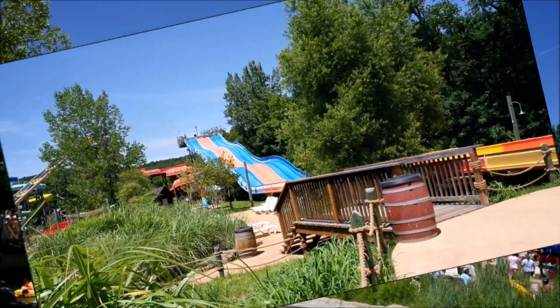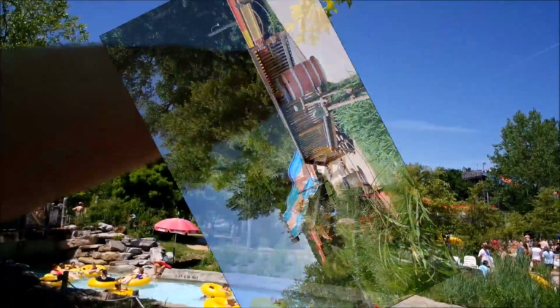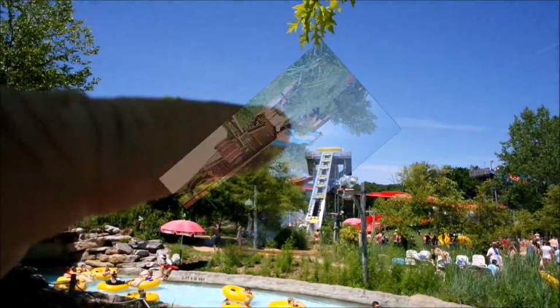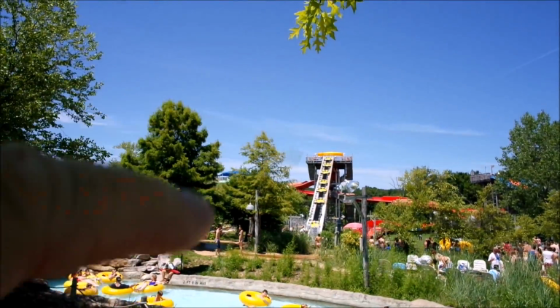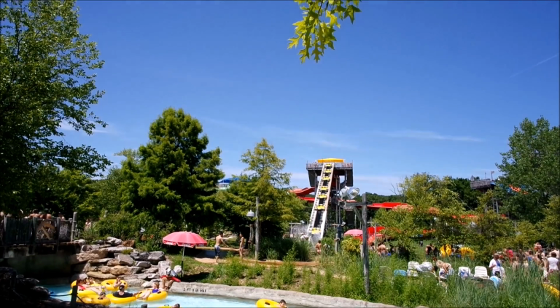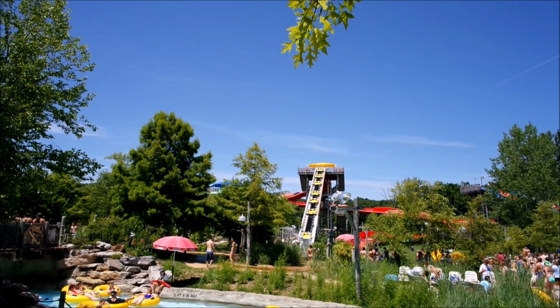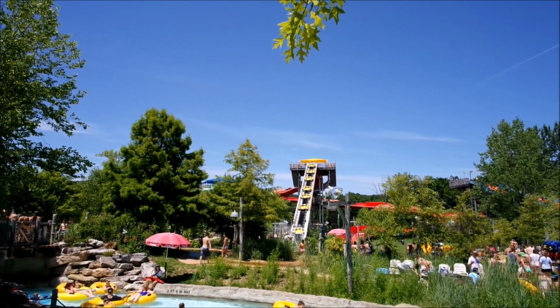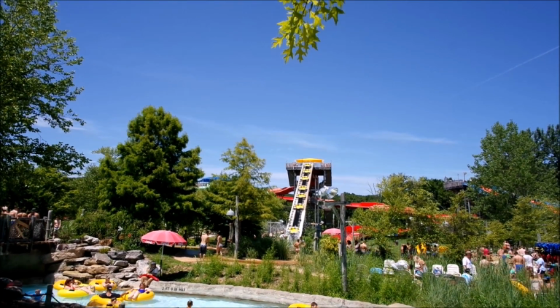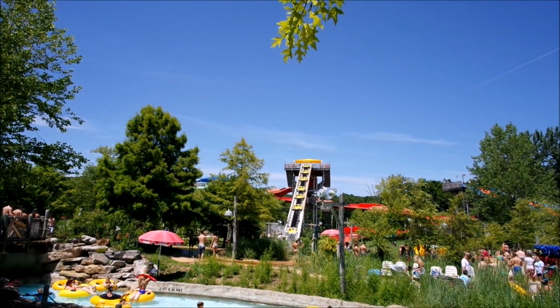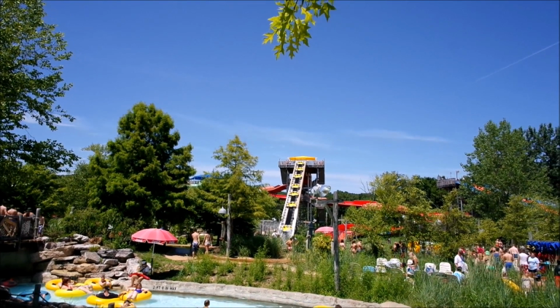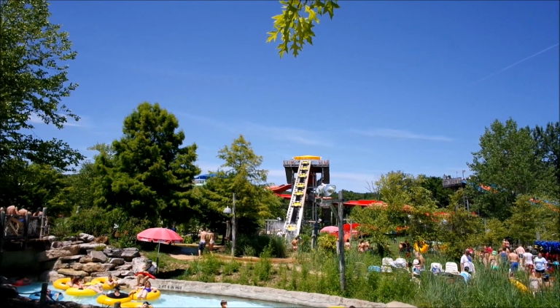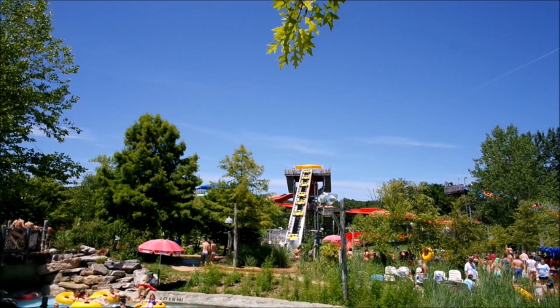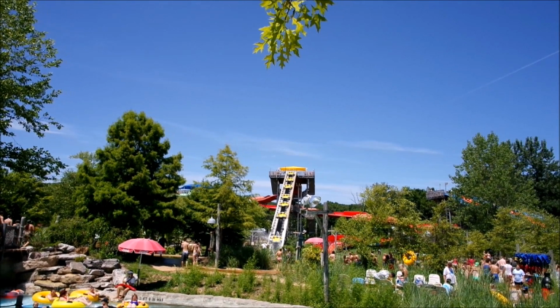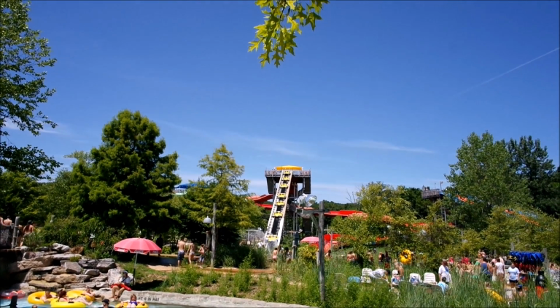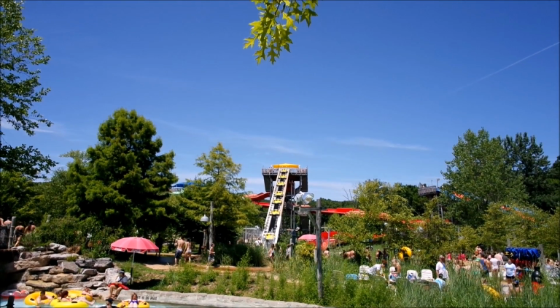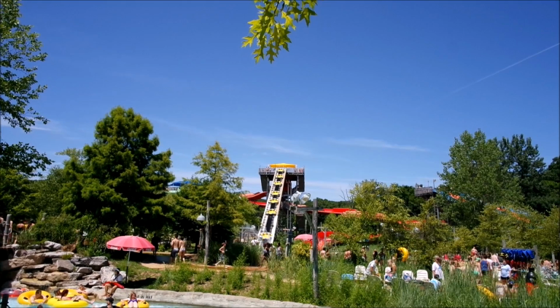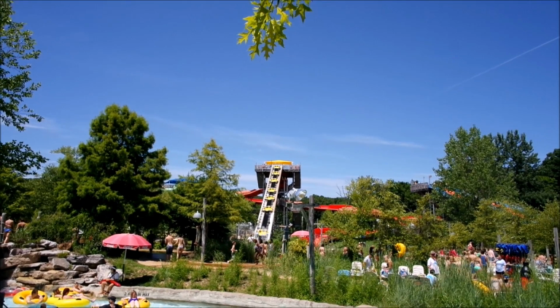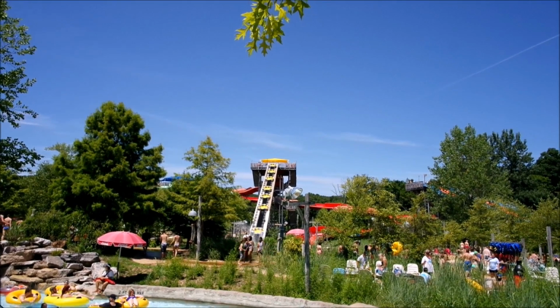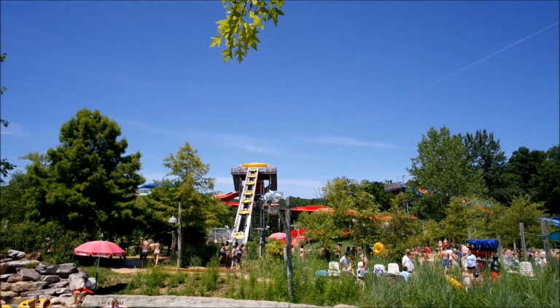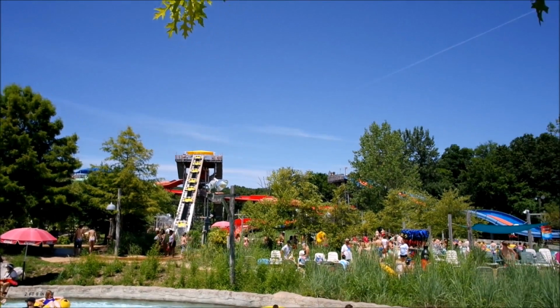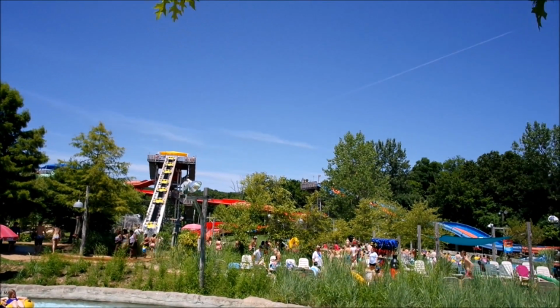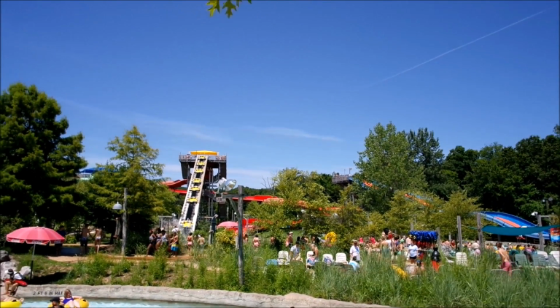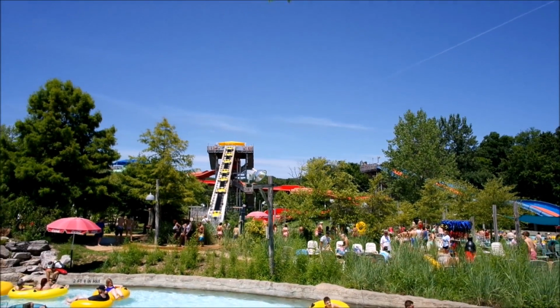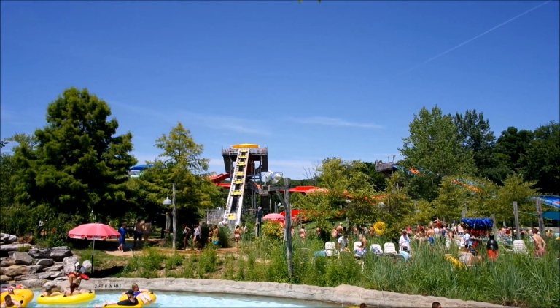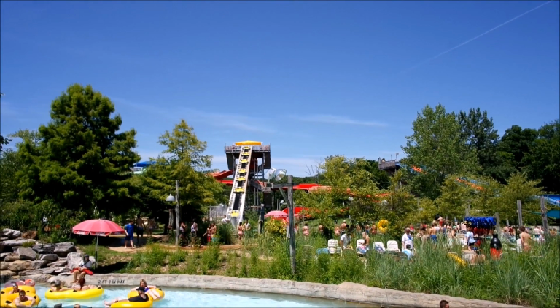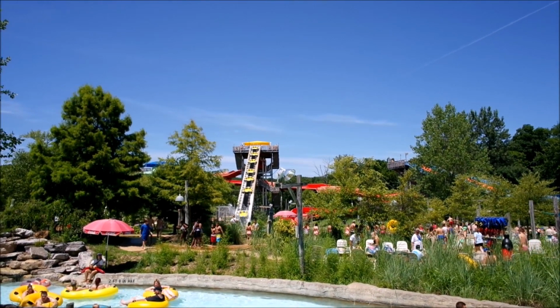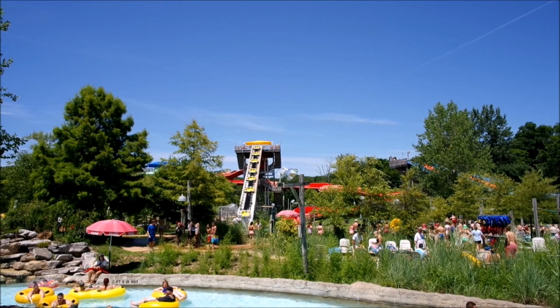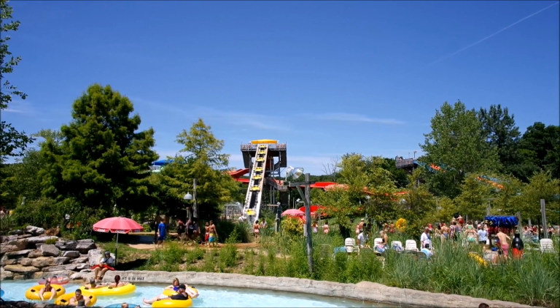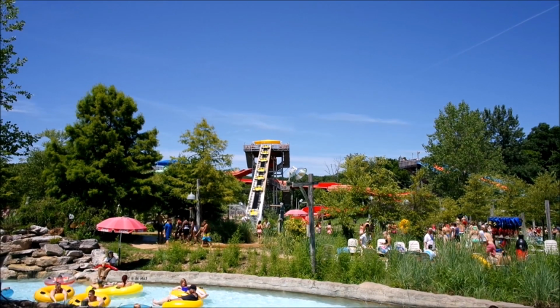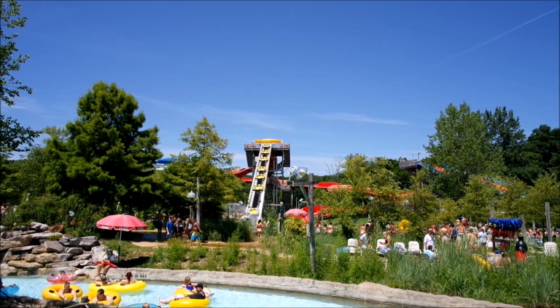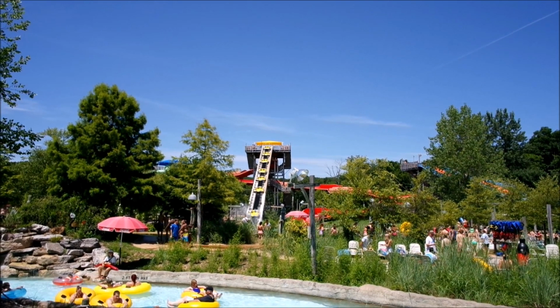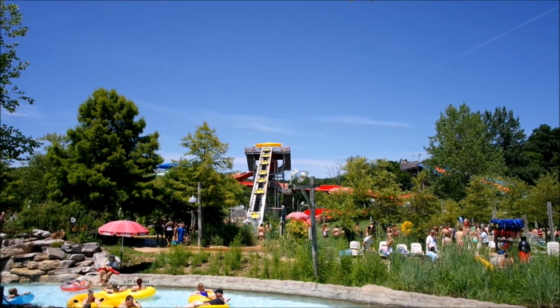That big thing up here is the Big Kahuna — that's the big family raft ride that most water parks have. Pretty fun, but the line is always a mile long and takes too long, so we didn't do it today.